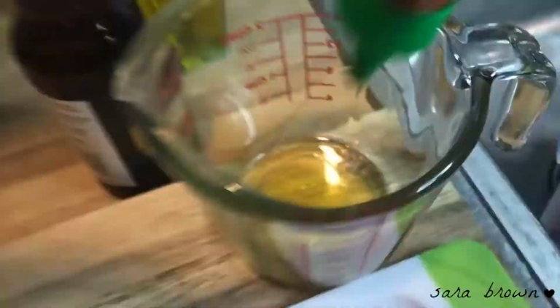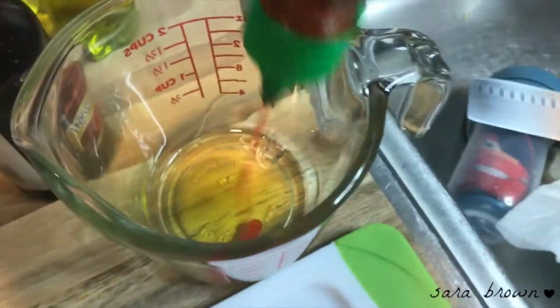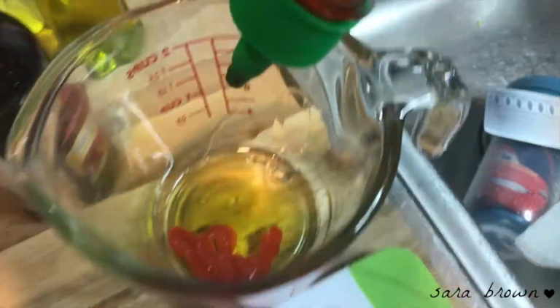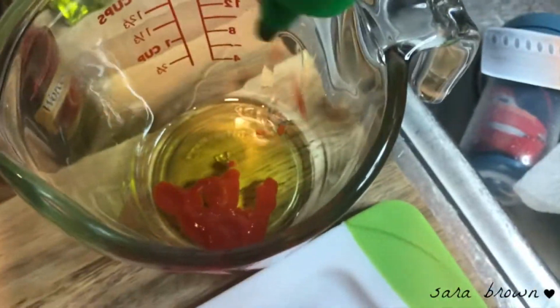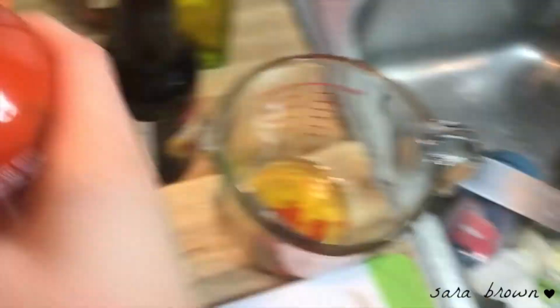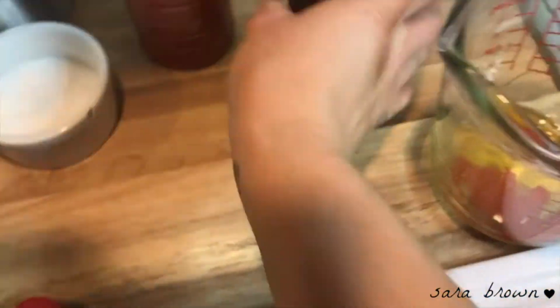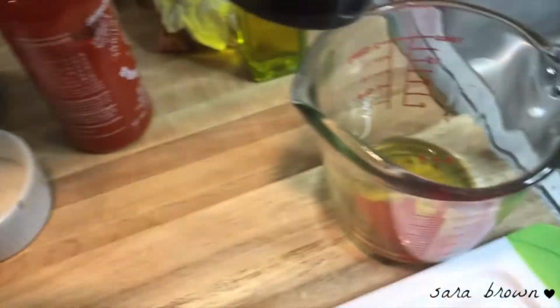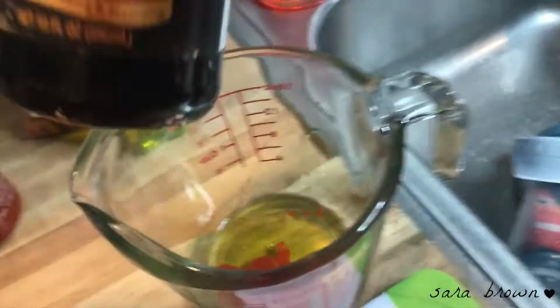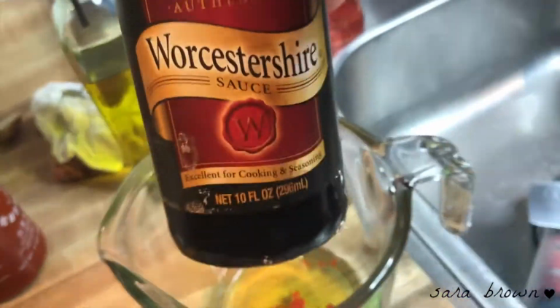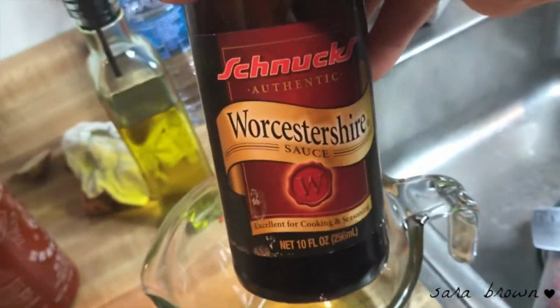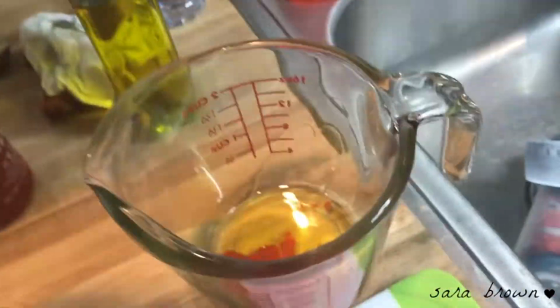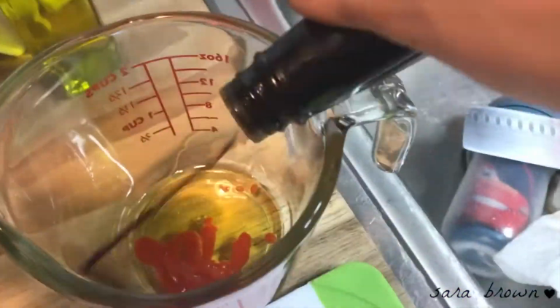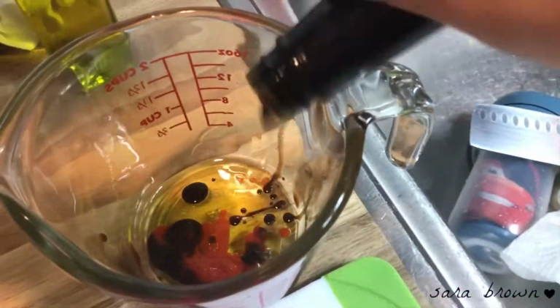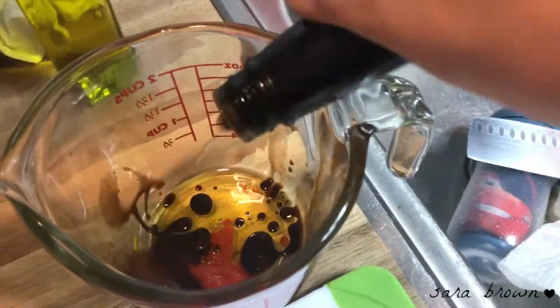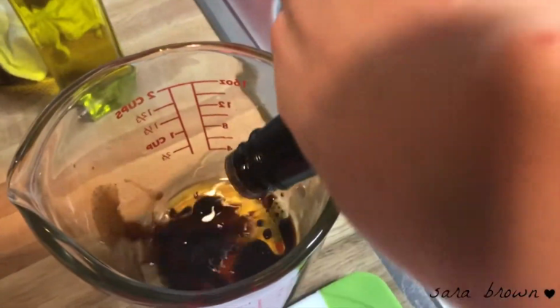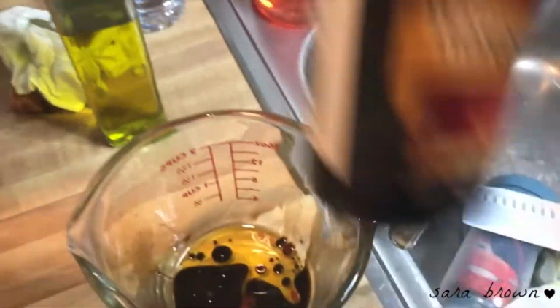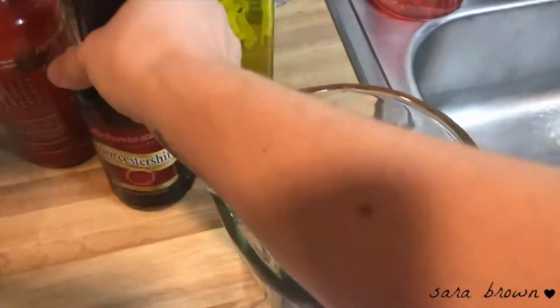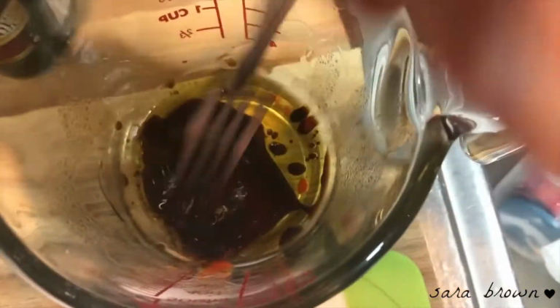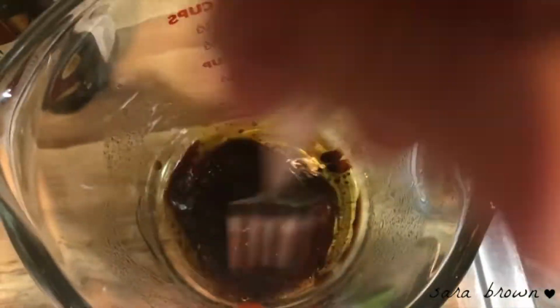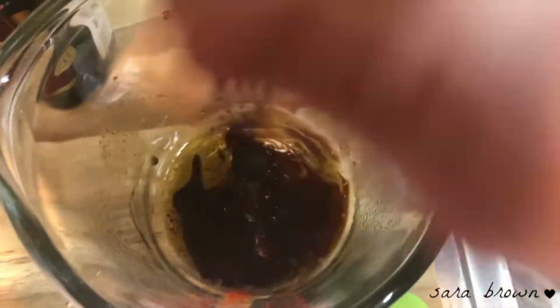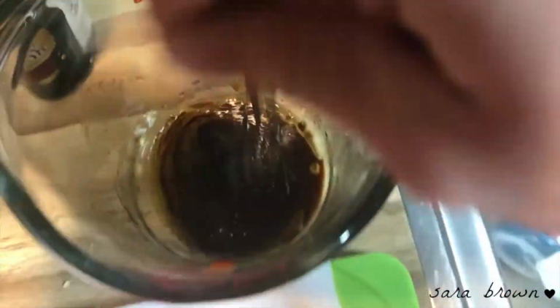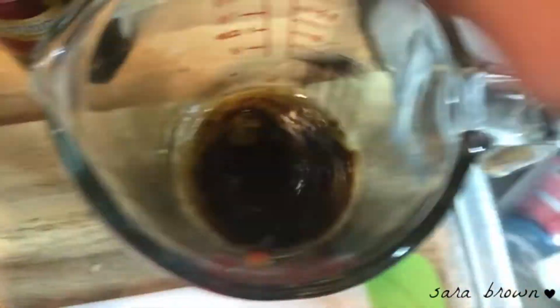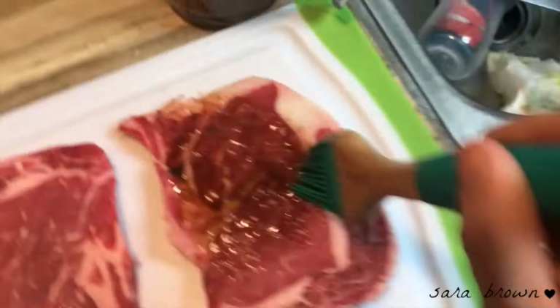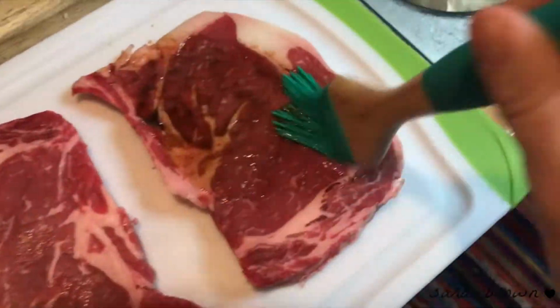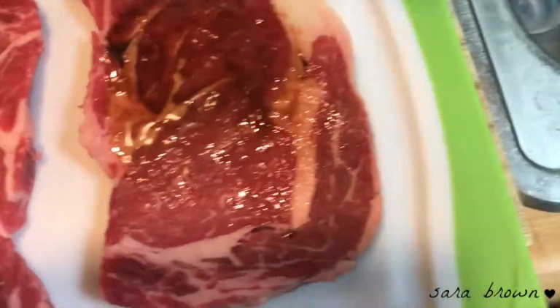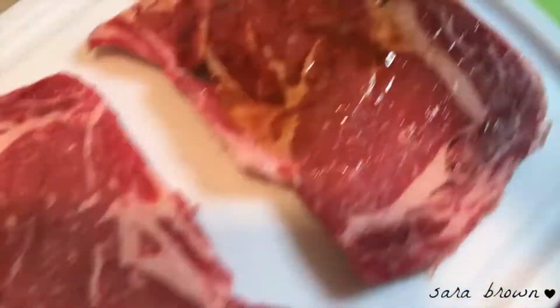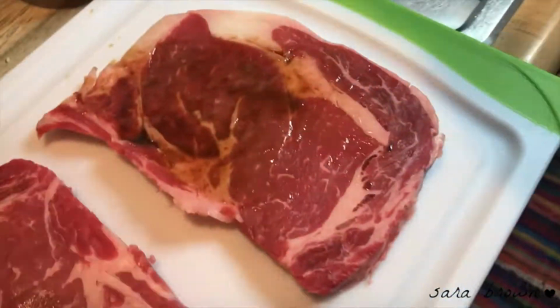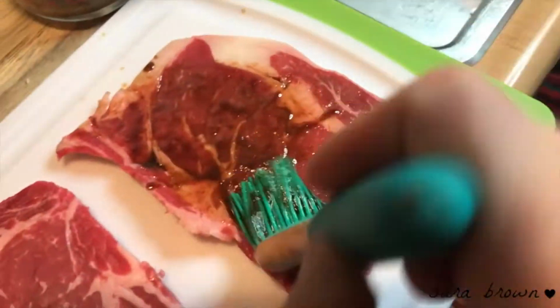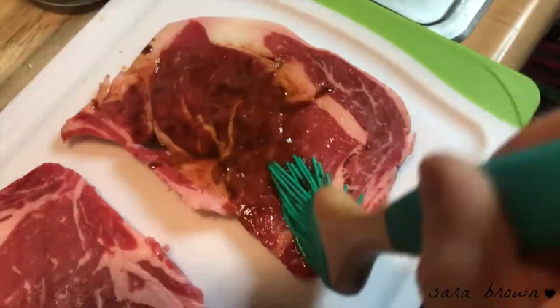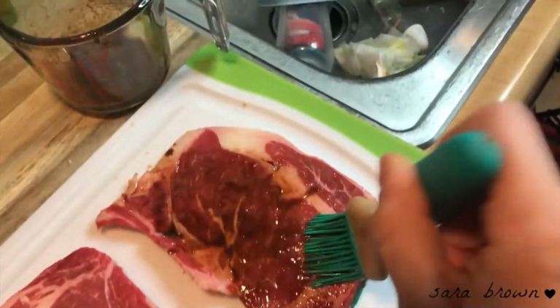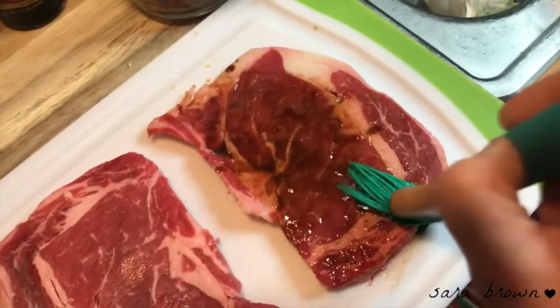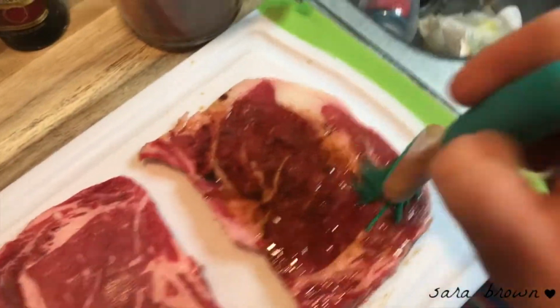For my little marinade for my steak, it's gonna be olive oil, sriracha, and Worcestershire sauce. Seth usually just likes his with salt and pepper, but I gave him a little bit of A1 seasoning, and that's it.